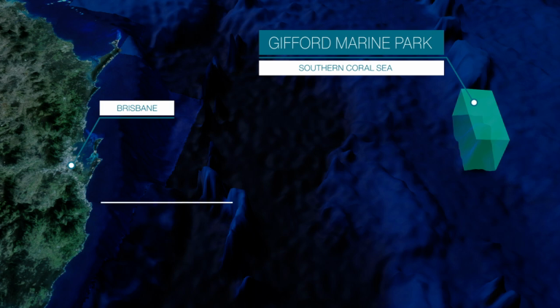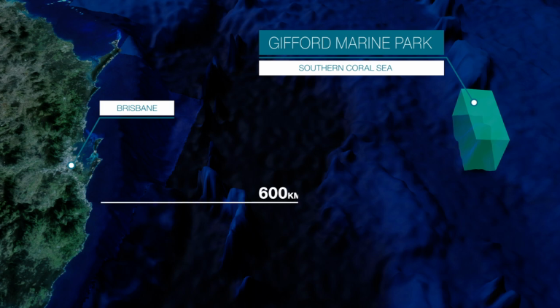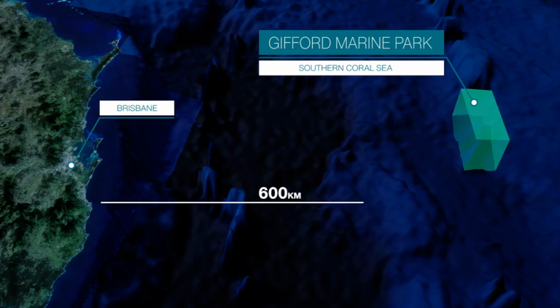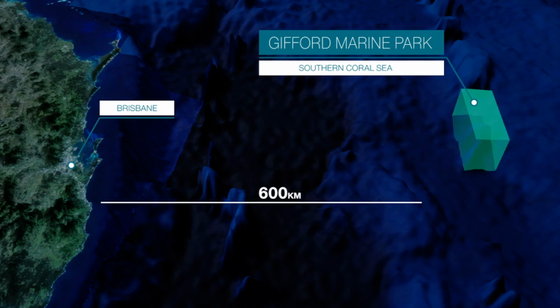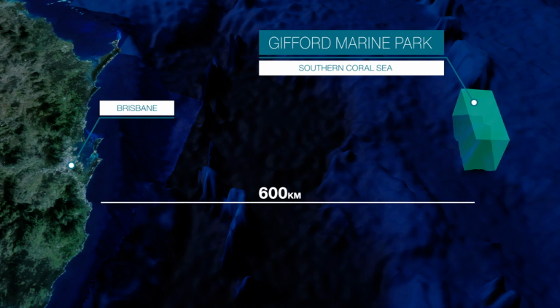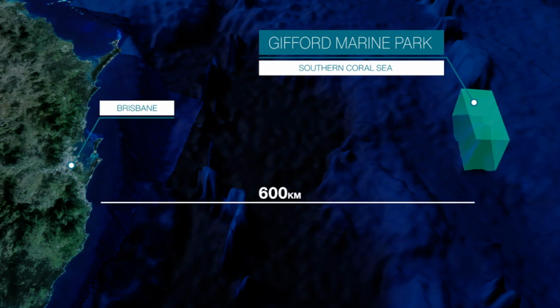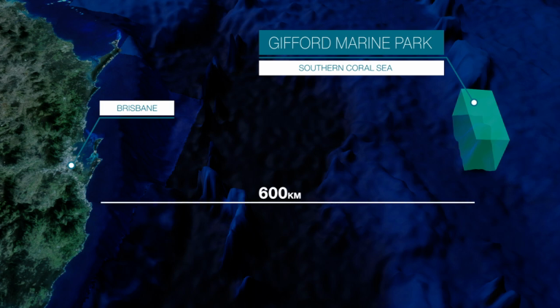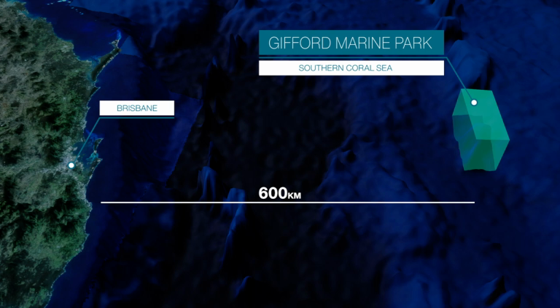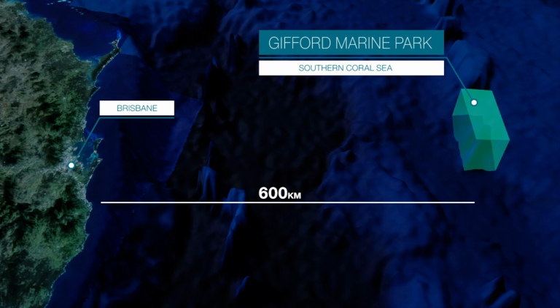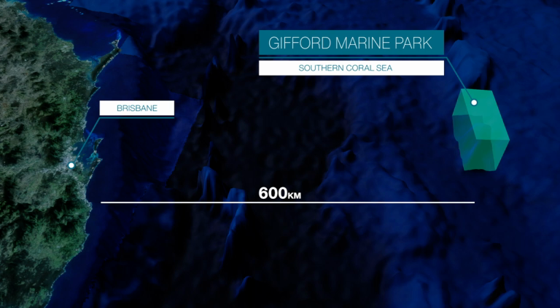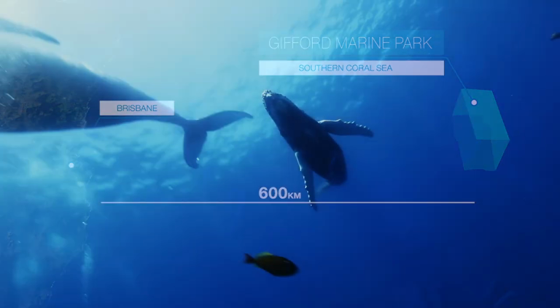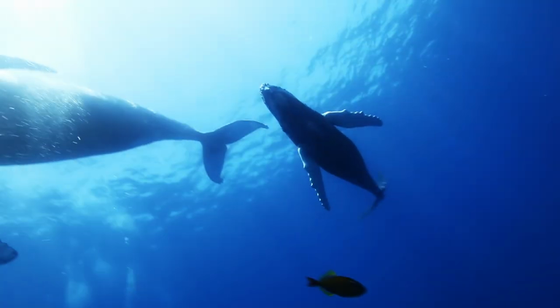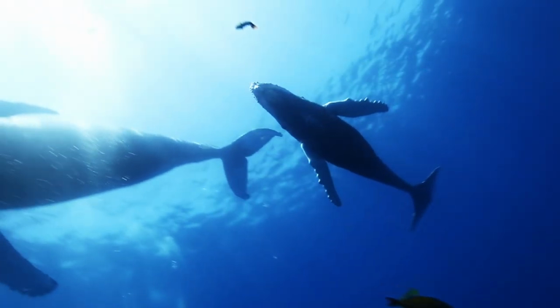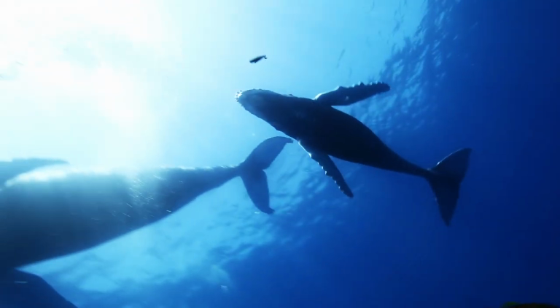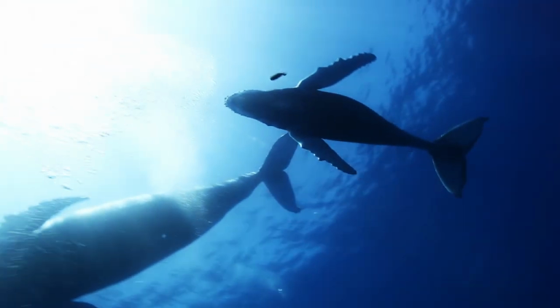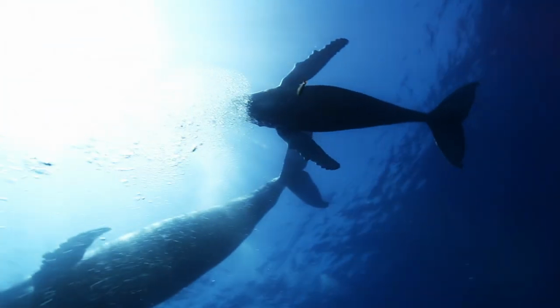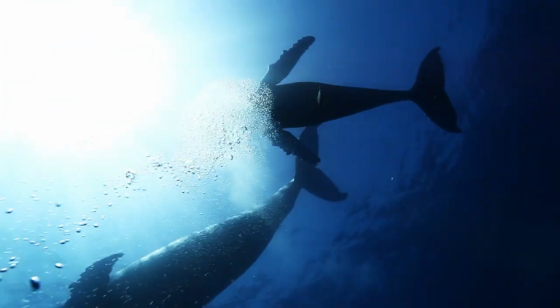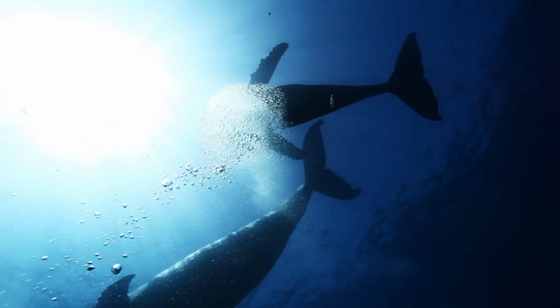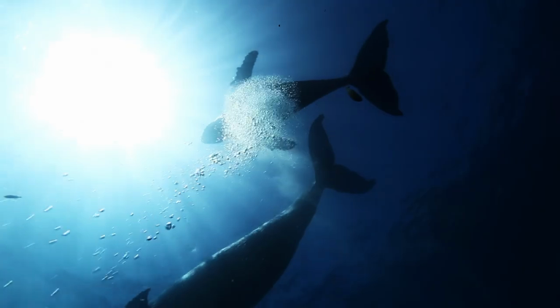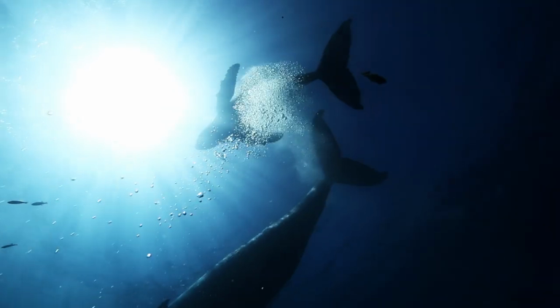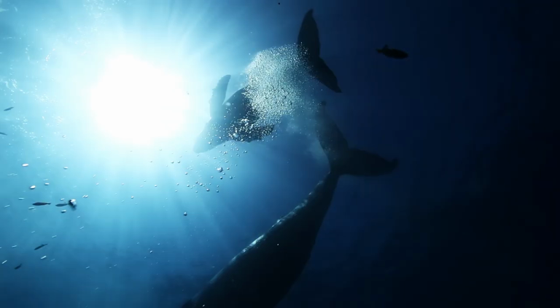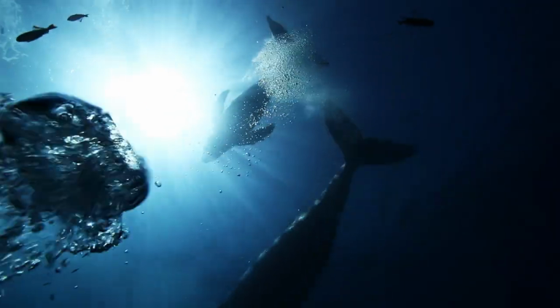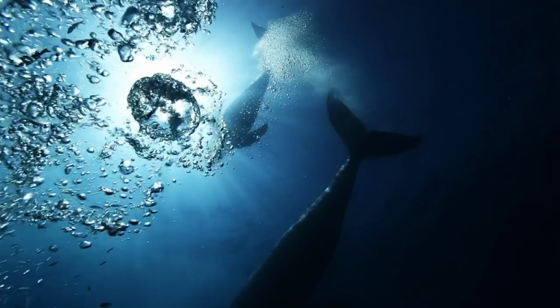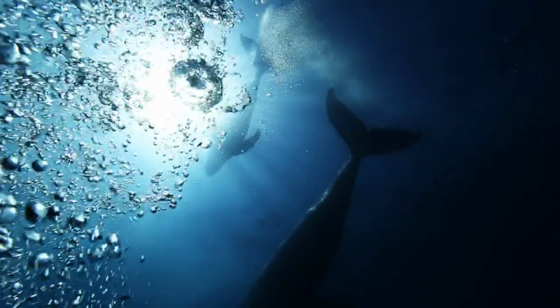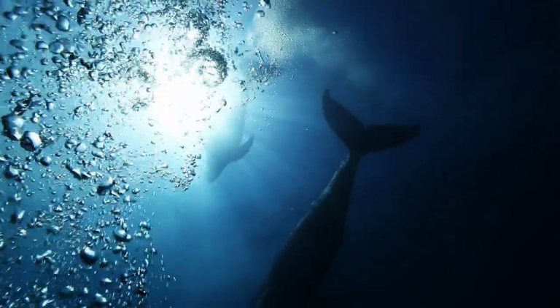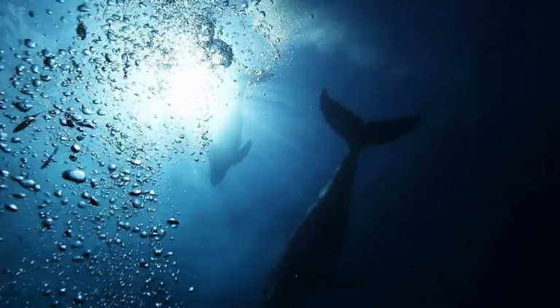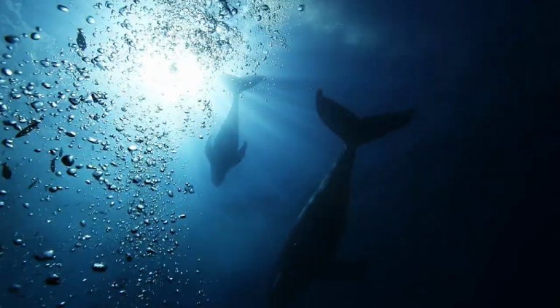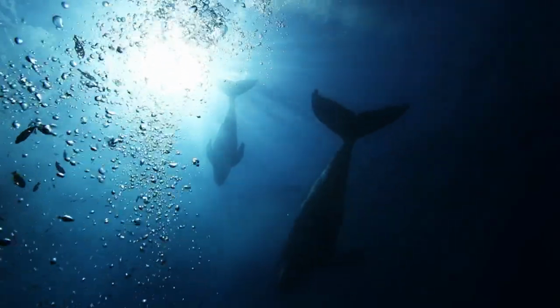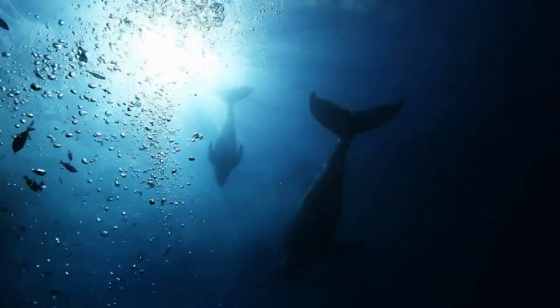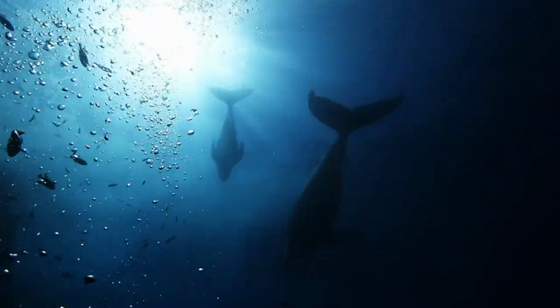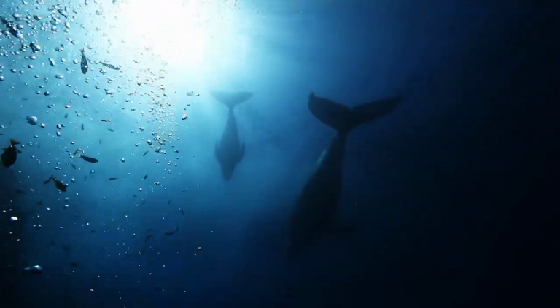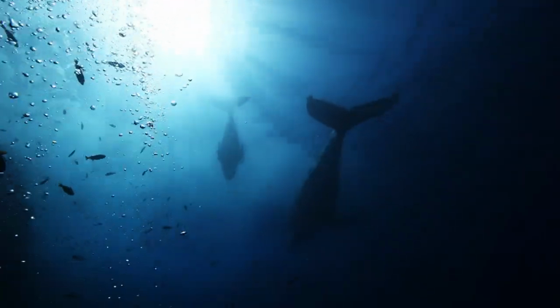600 kilometres off Australia's east coast, the region is home to a number of protected whale species, including the humpback, blue and sperm whales, as well as a number of migratory seabirds.